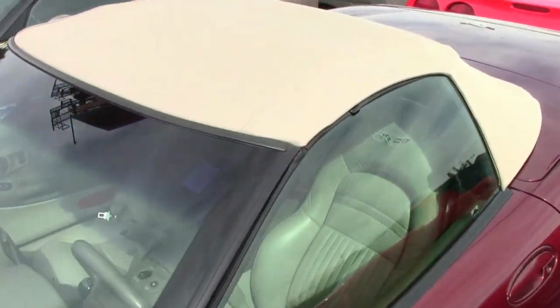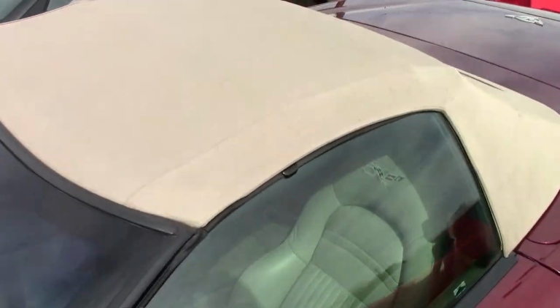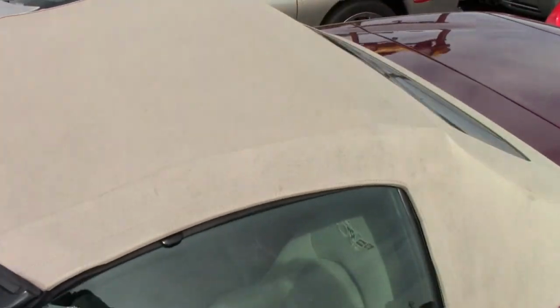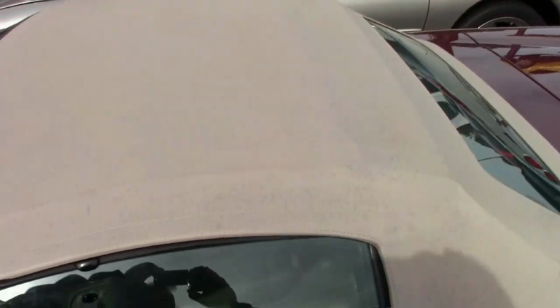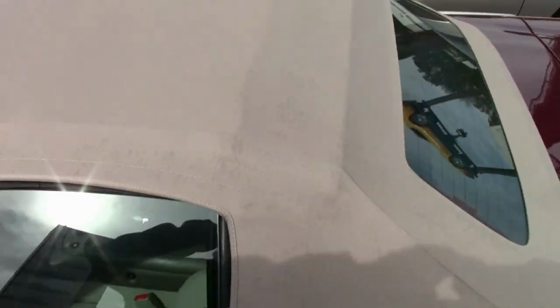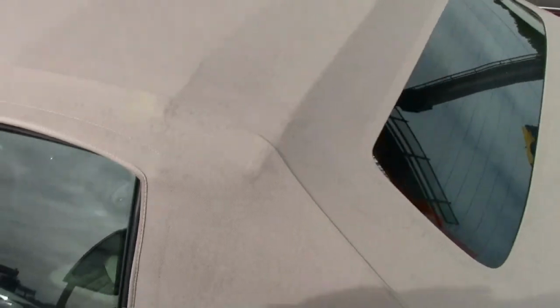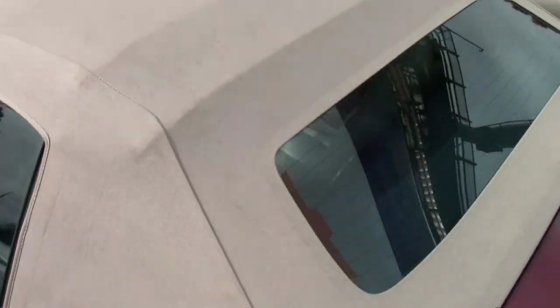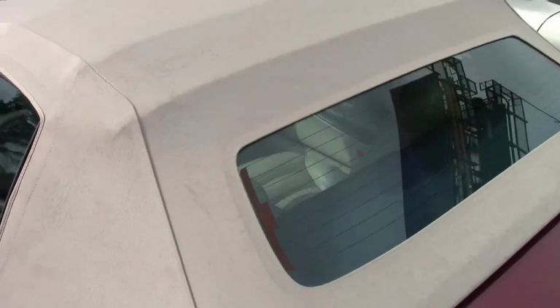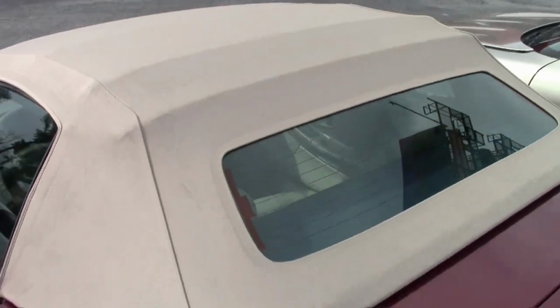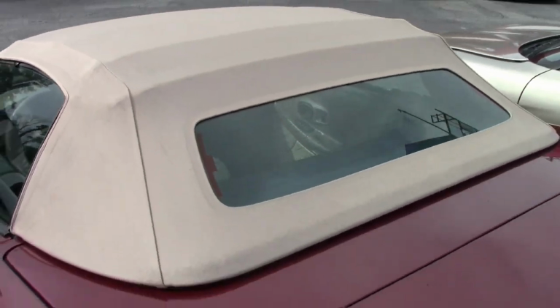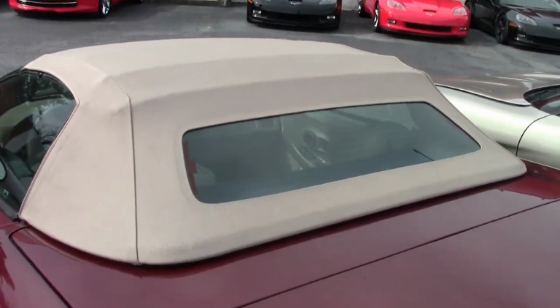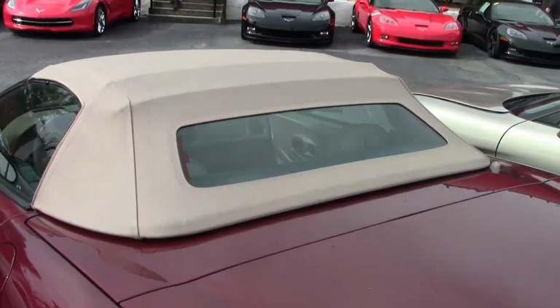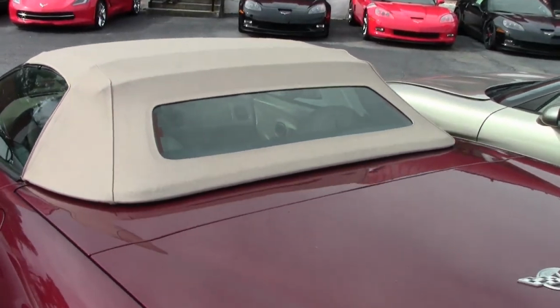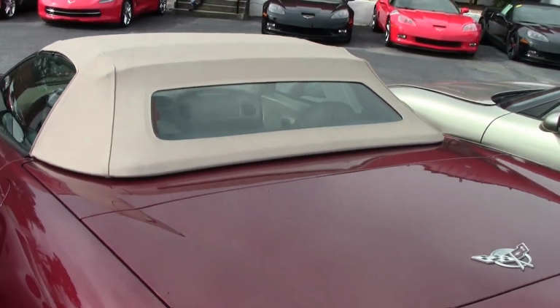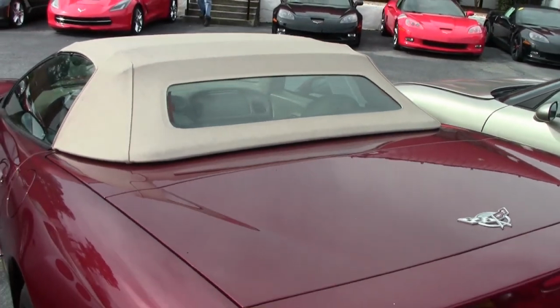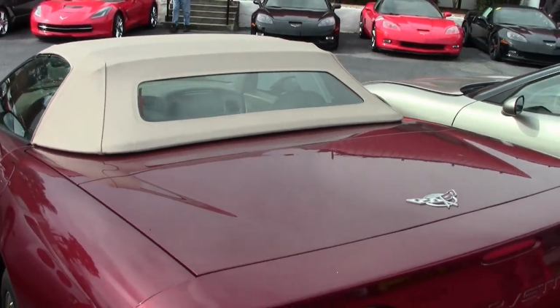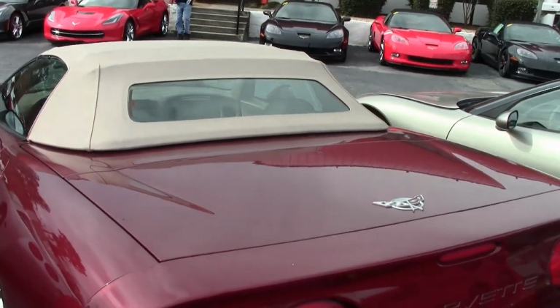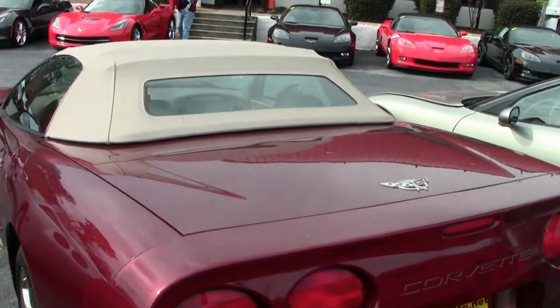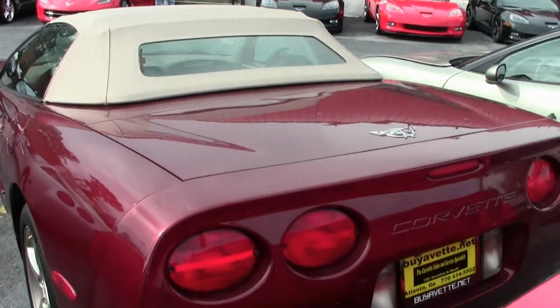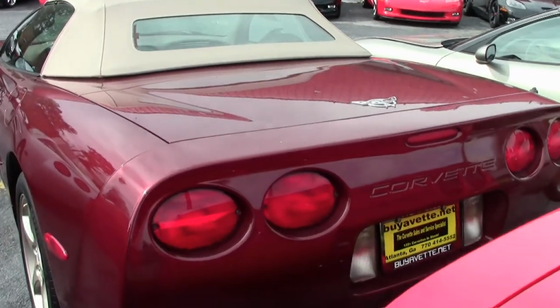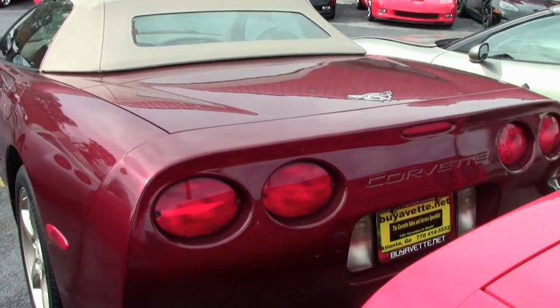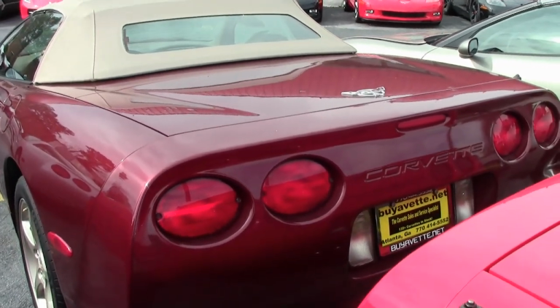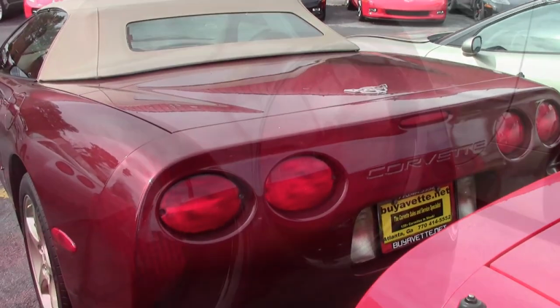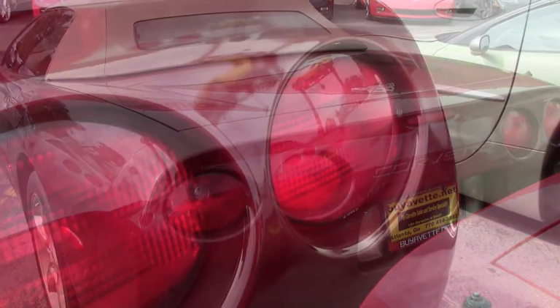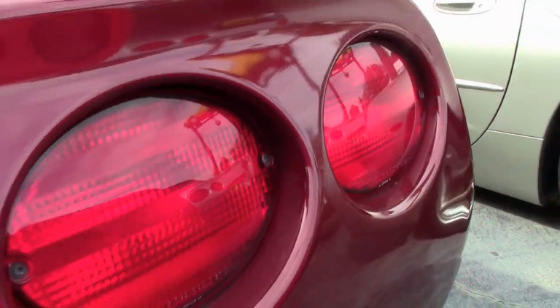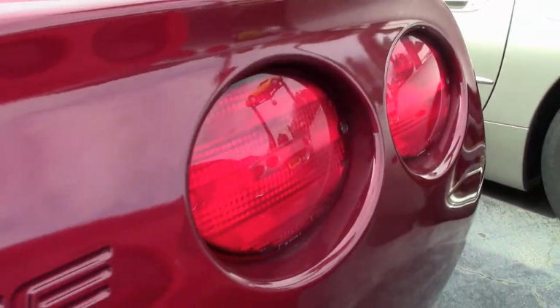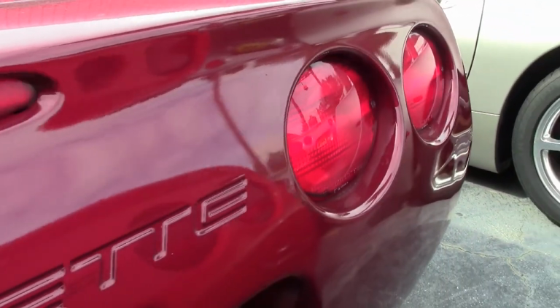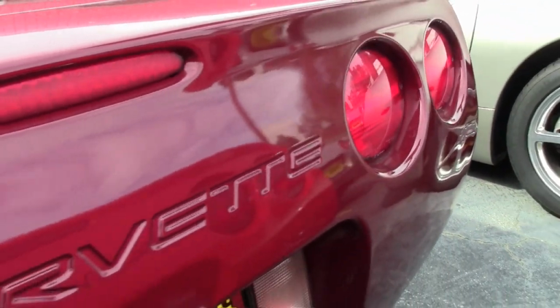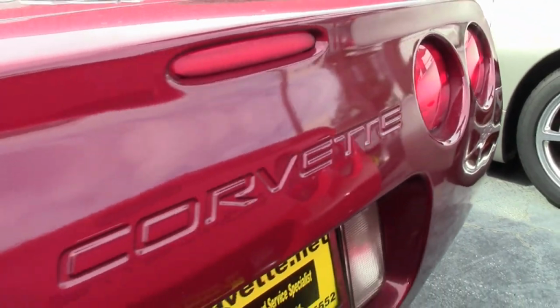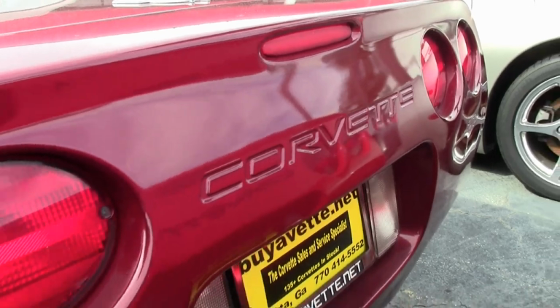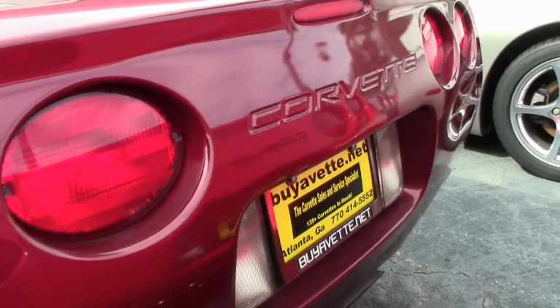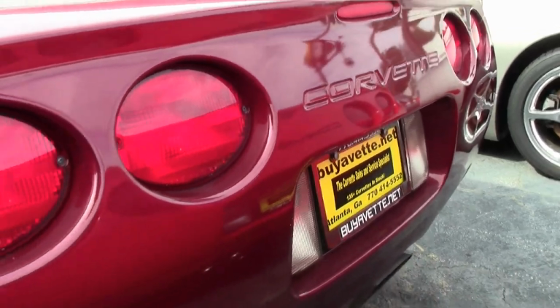Factory features include the $5,000 1SC Preferred Equipment Group, which is the 50th Anniversary Package, a heads-up display, memory package, tilt and tele, F55 magnetic selective ride control, and auto-dimming rearview mirror.